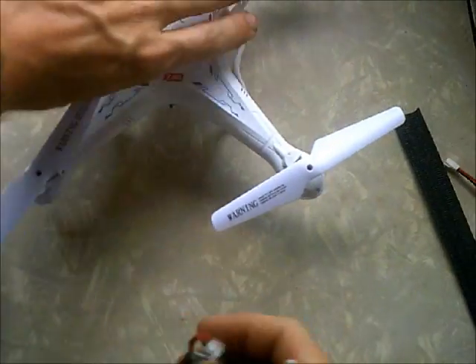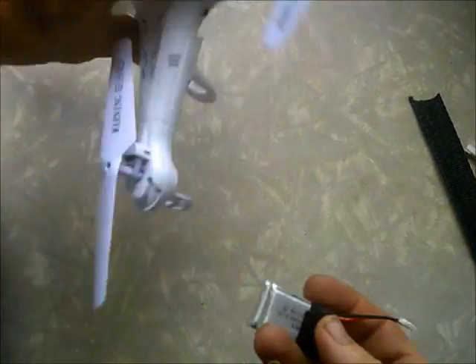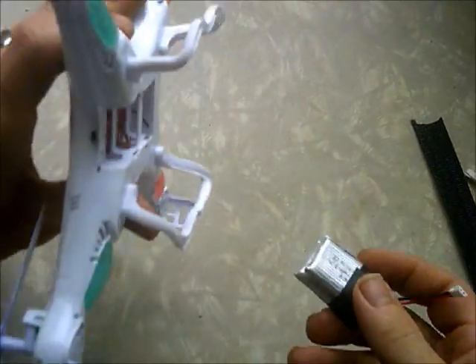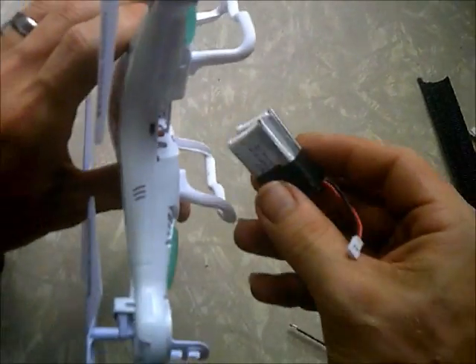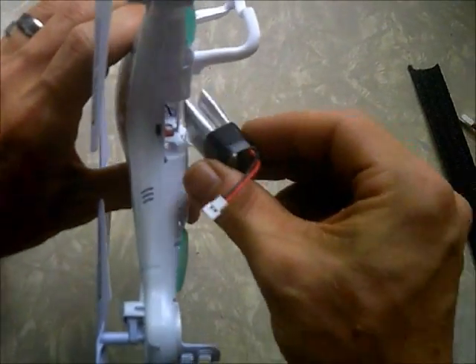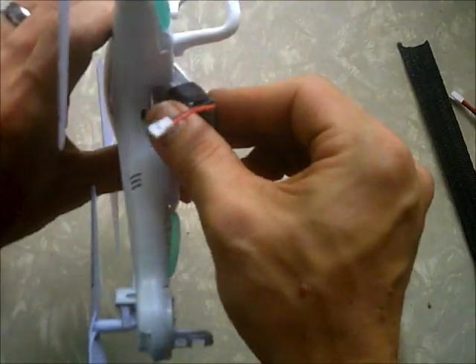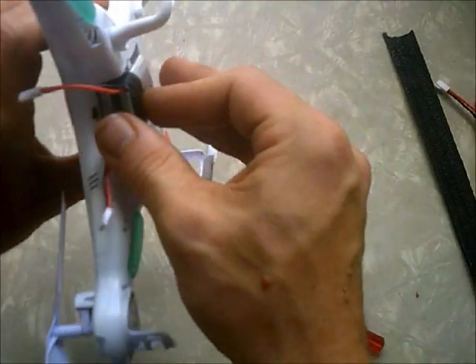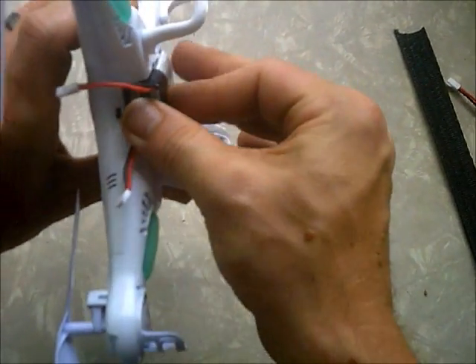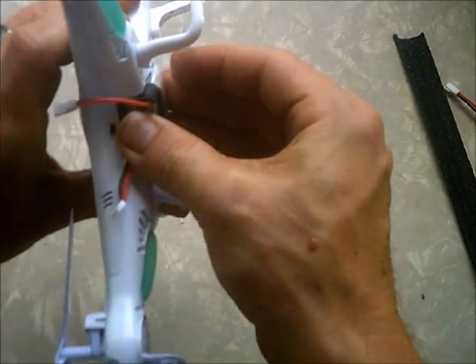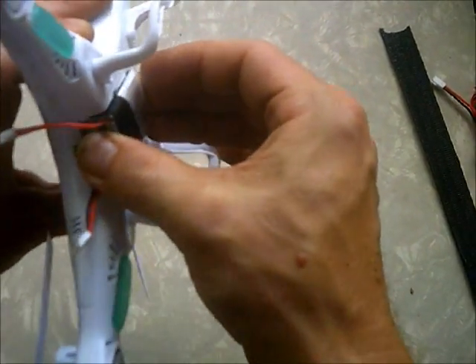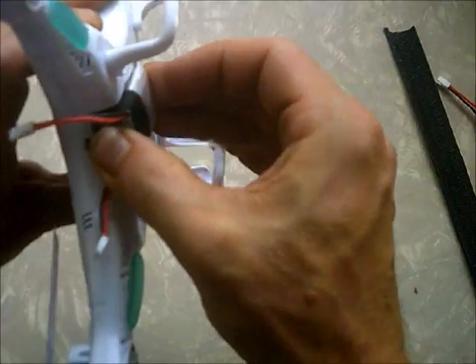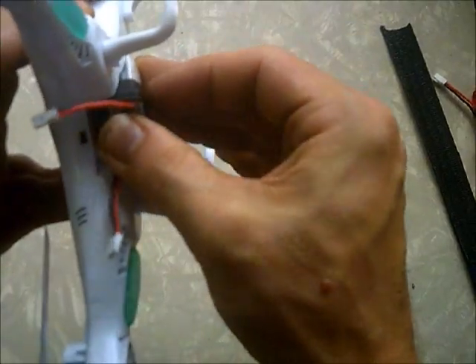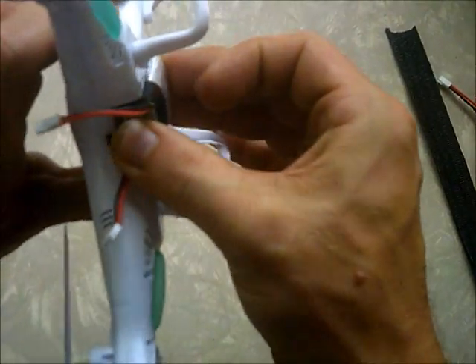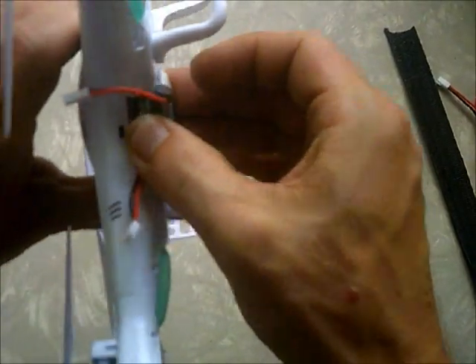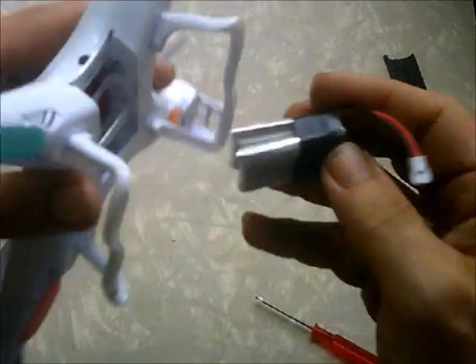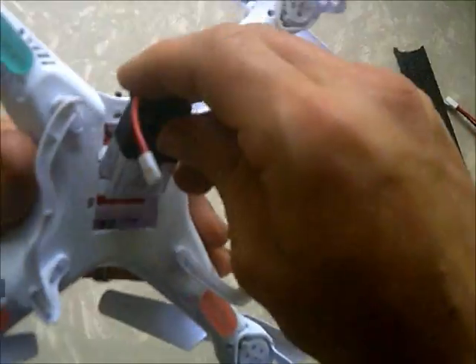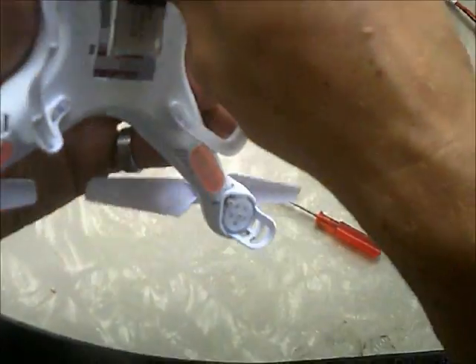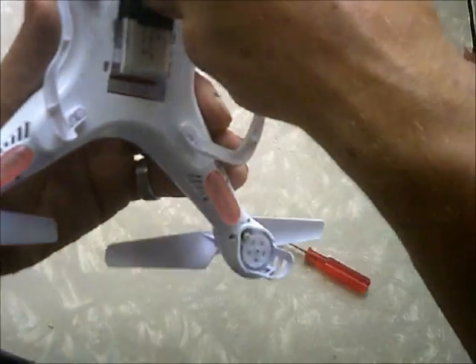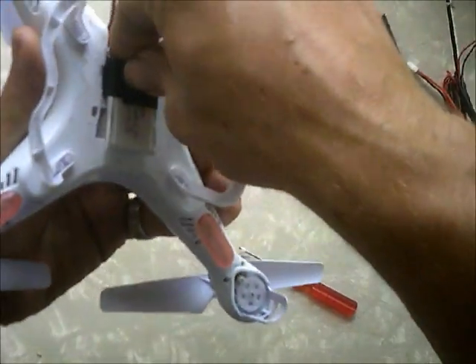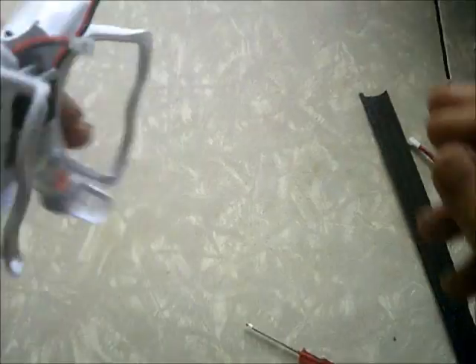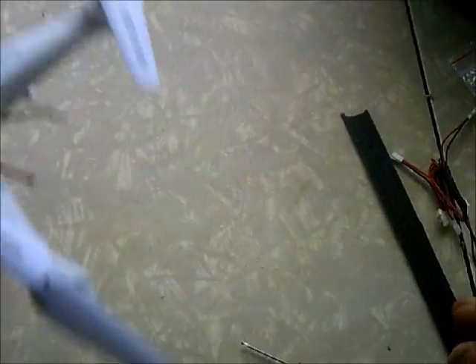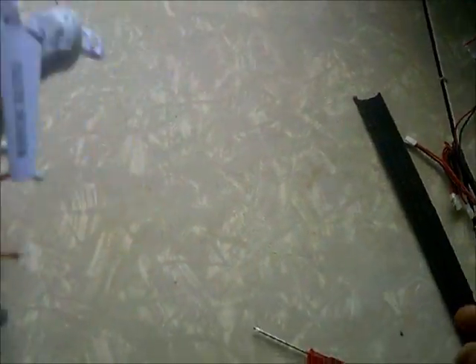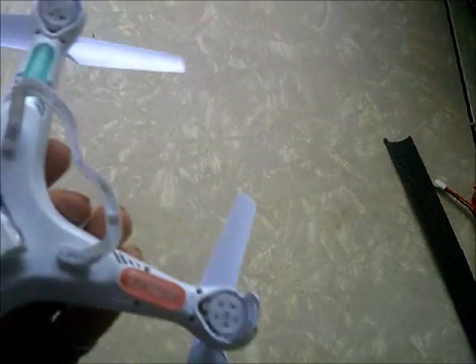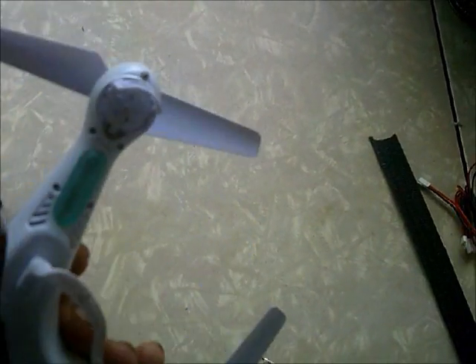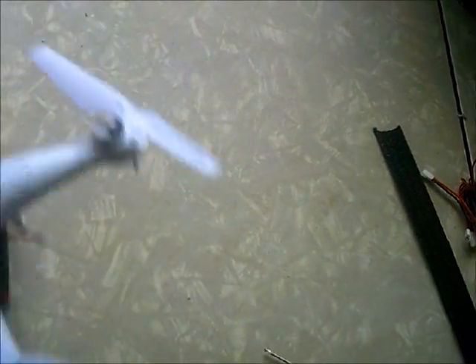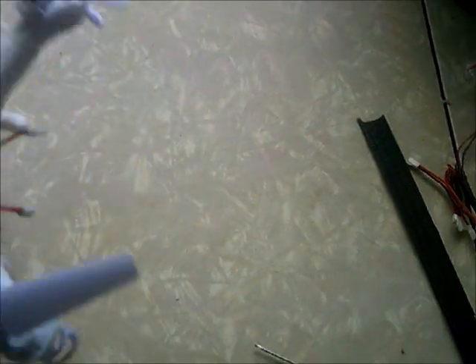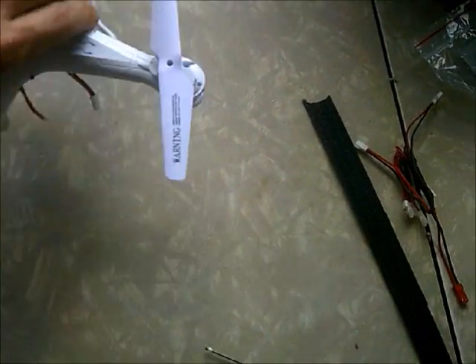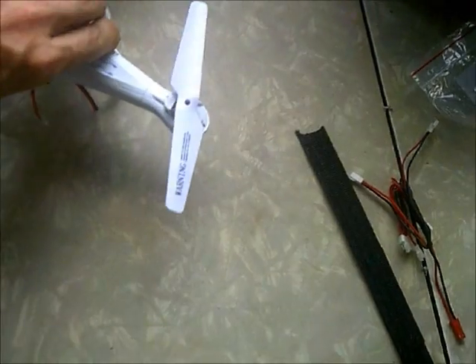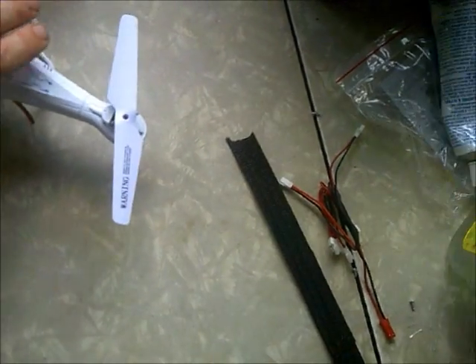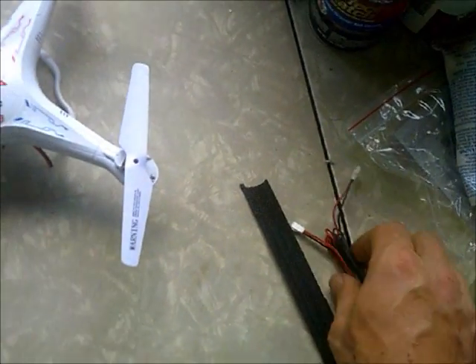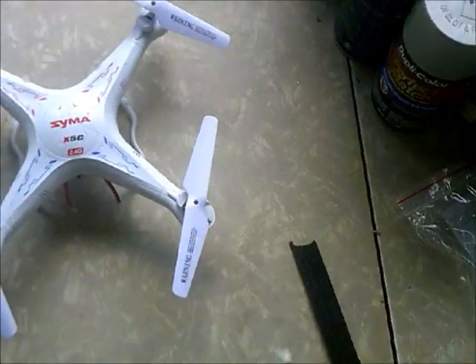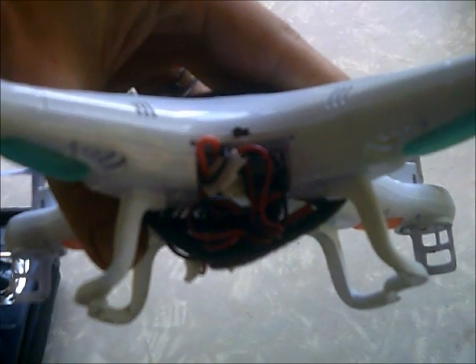We're going to see what type of flight time we get. You only want to tape the top because you do want it to fit in the battery compartment. That way it's actually secure in there. It's not going to come apart, it's not going to come off — you see me shaking the heck out of it.